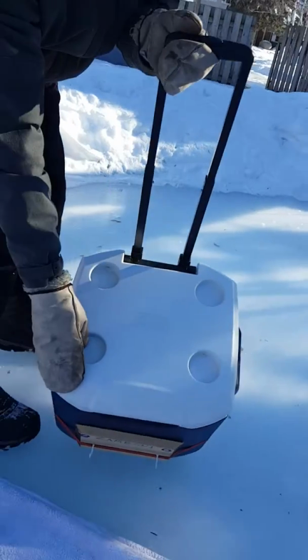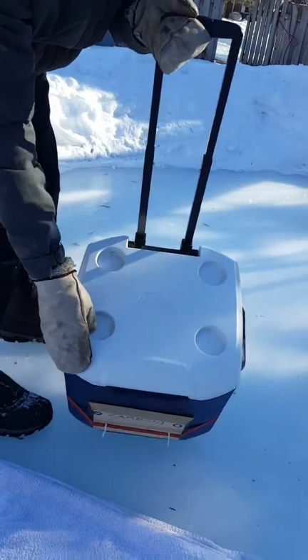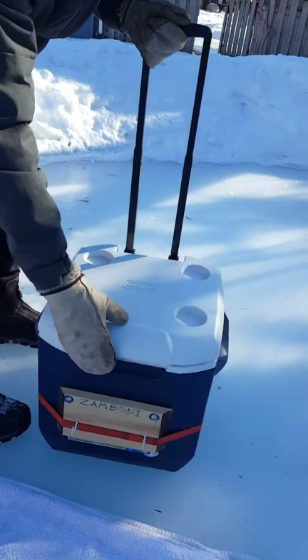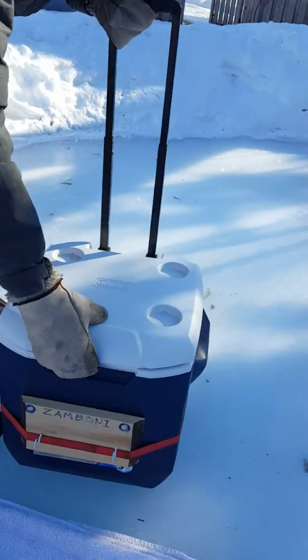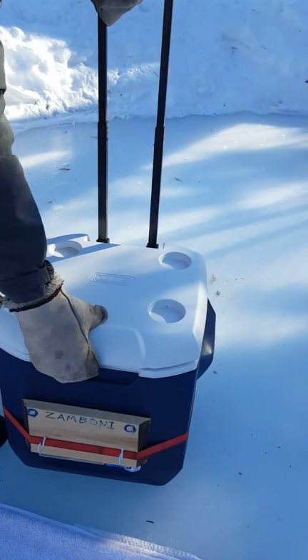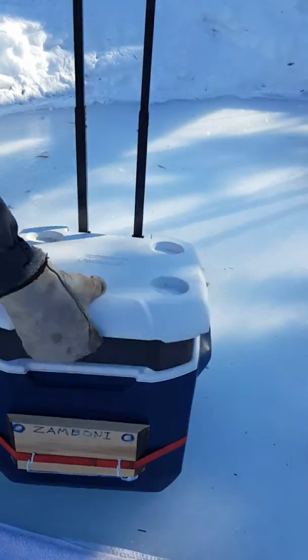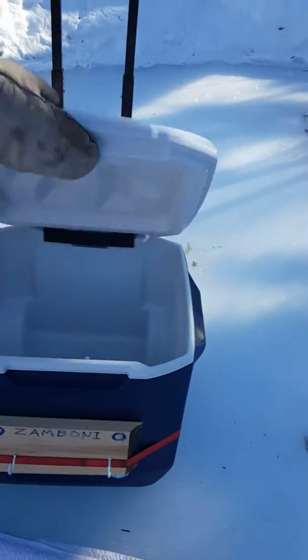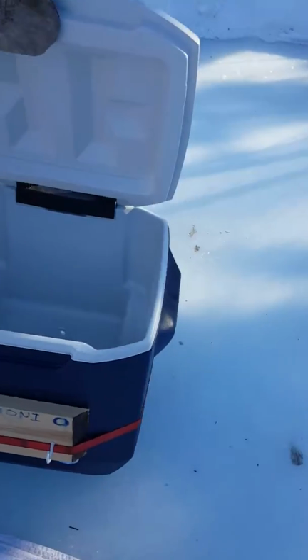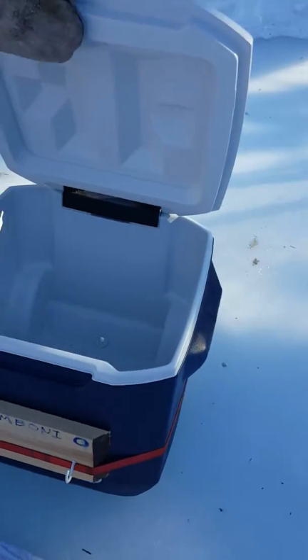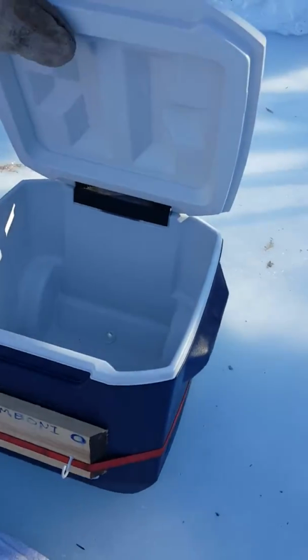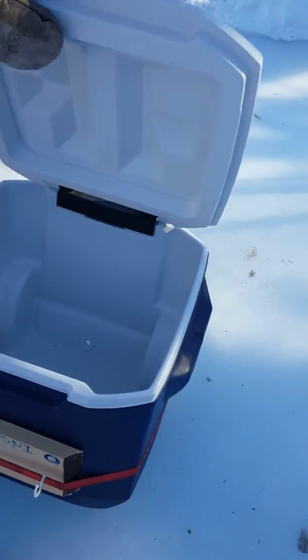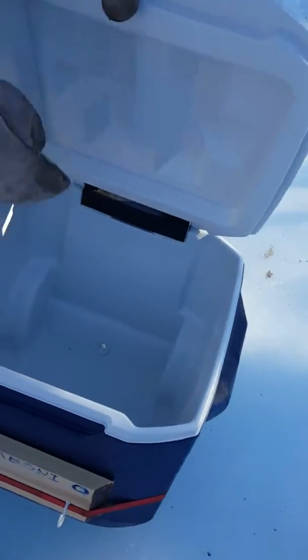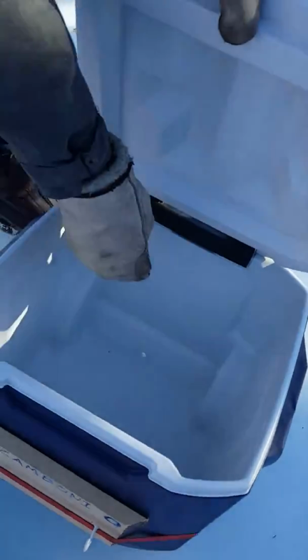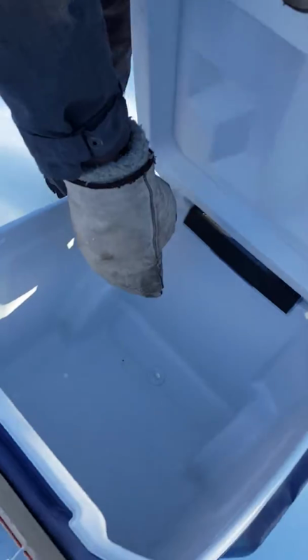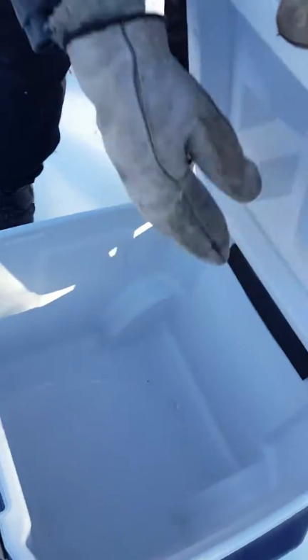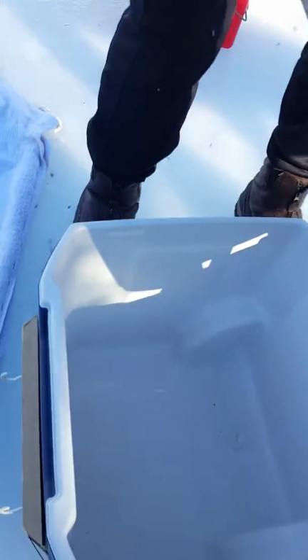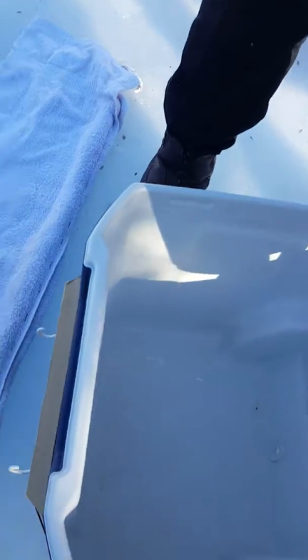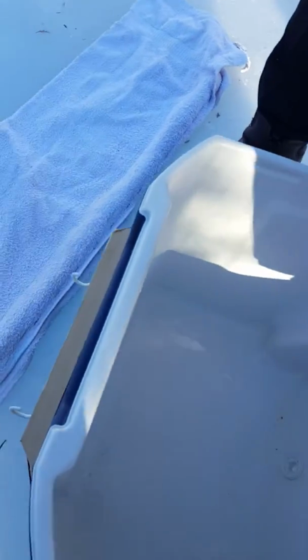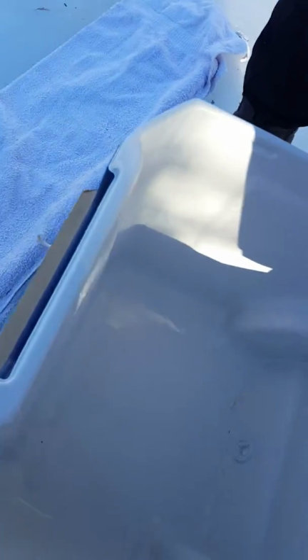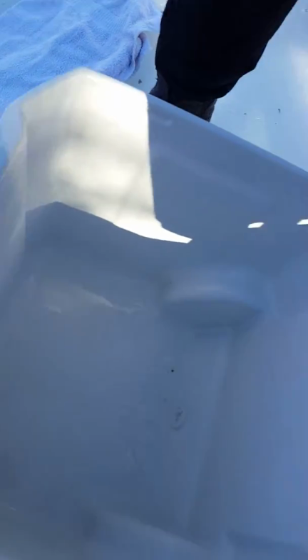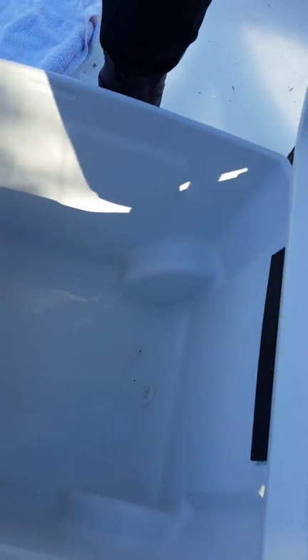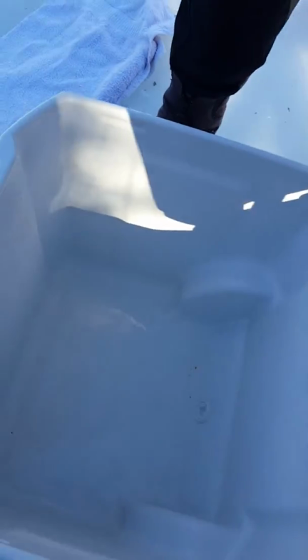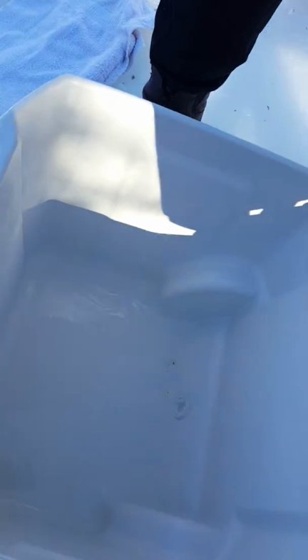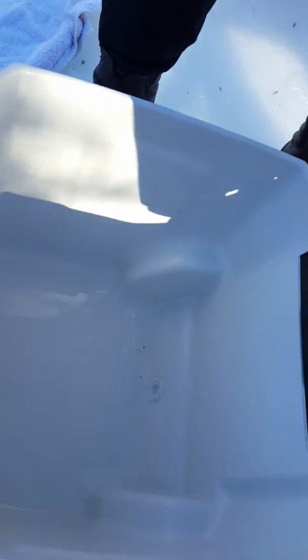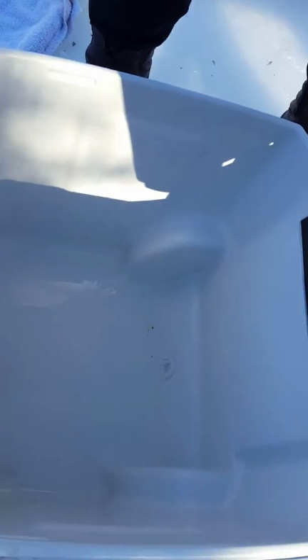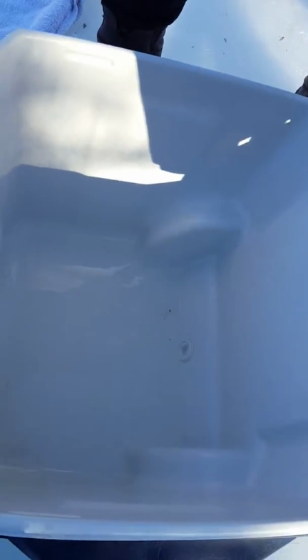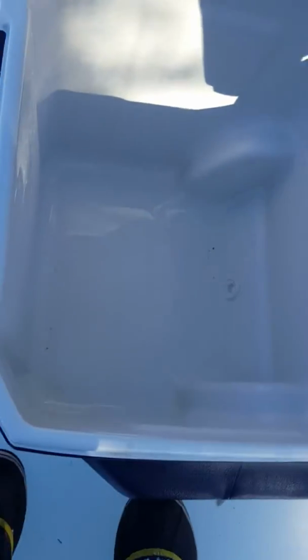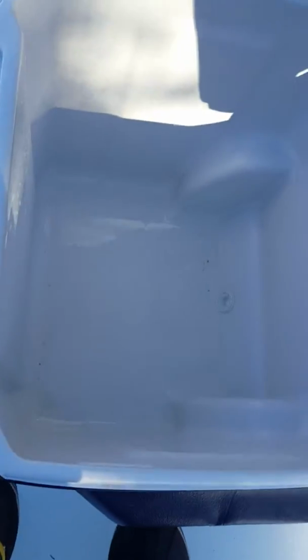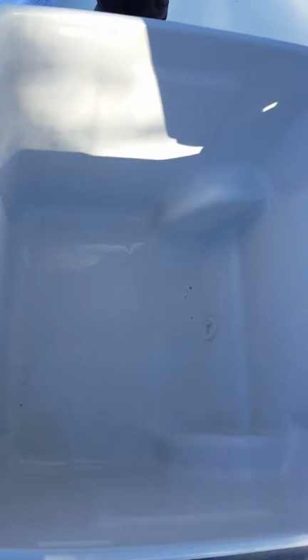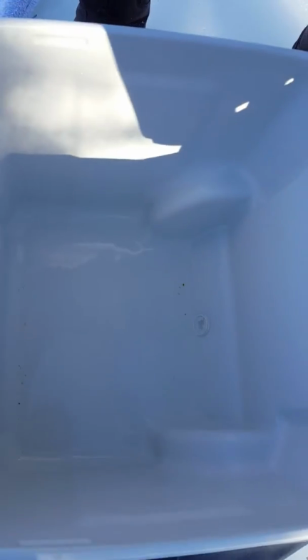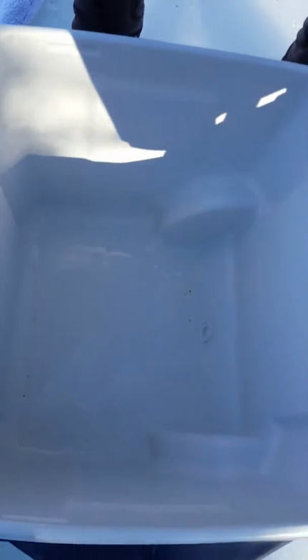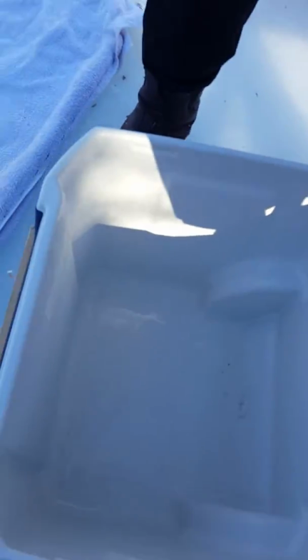Yep, it's a Coleman cooler. It's got wheels. It's got a little drip valve down there. See the water? Oh there it is. There's a little bit of water. Good.